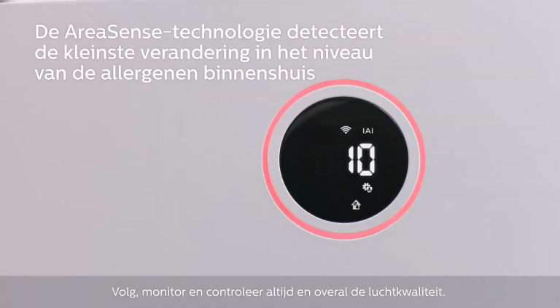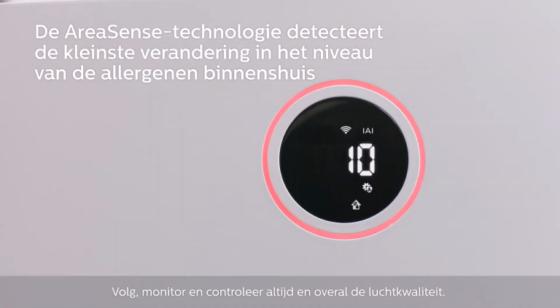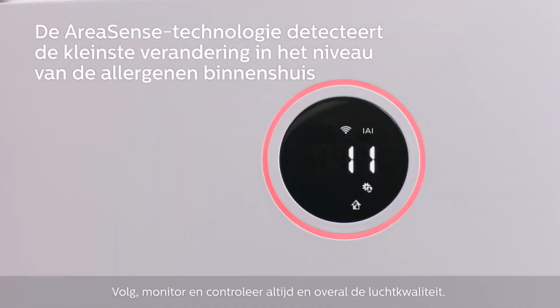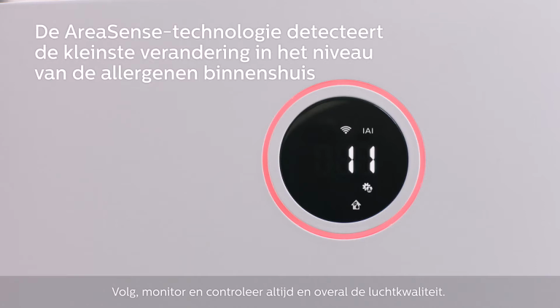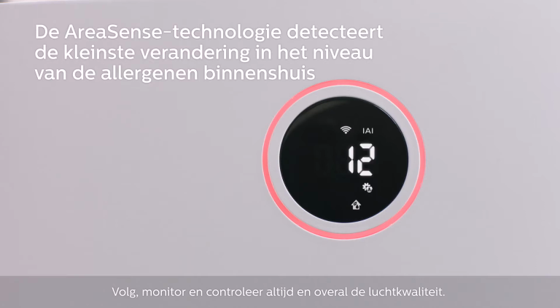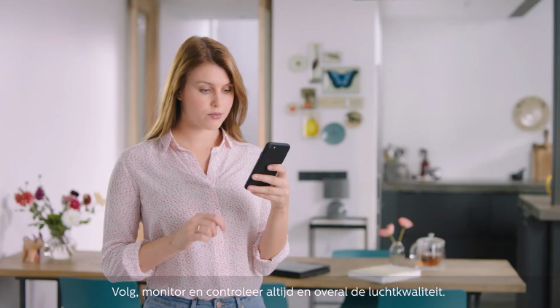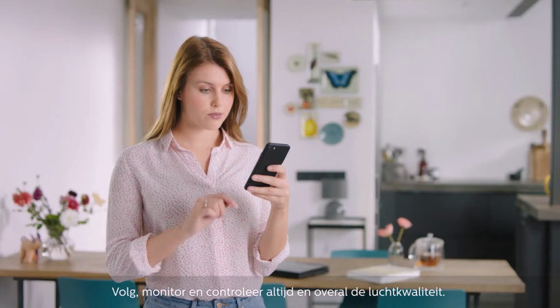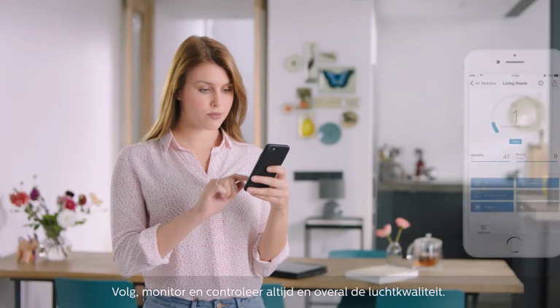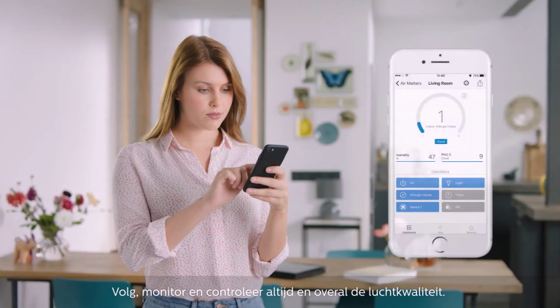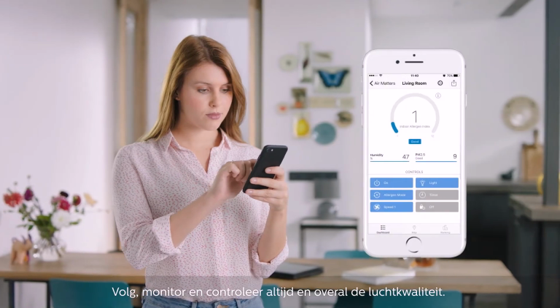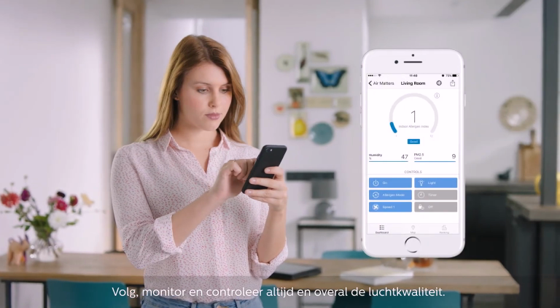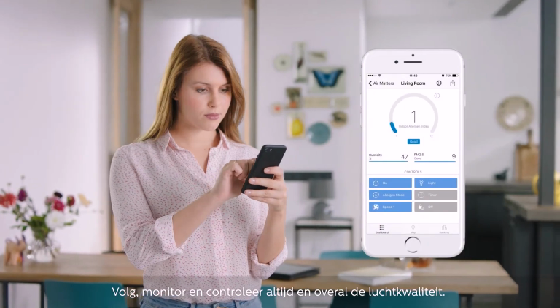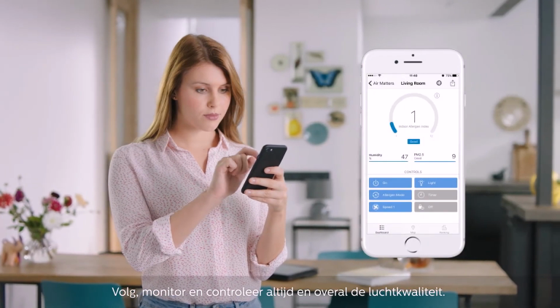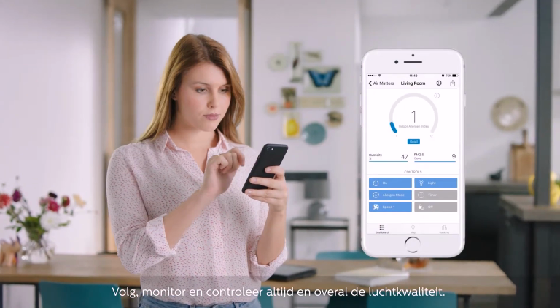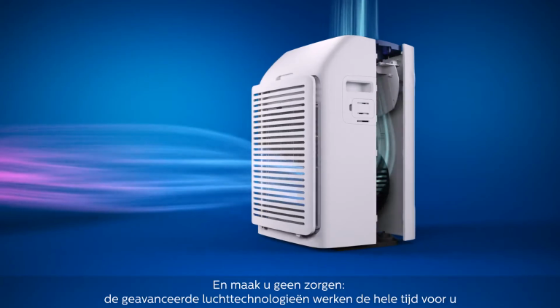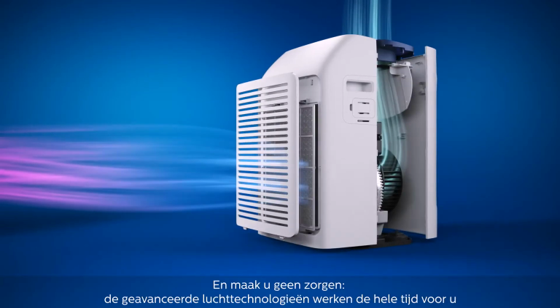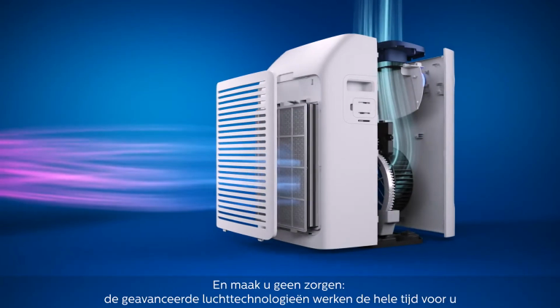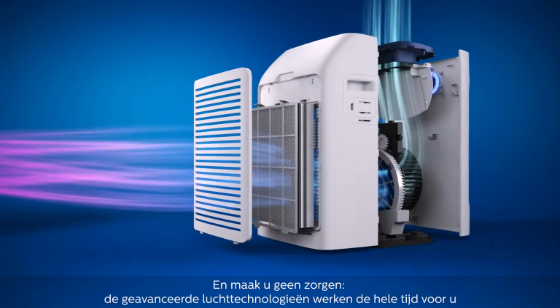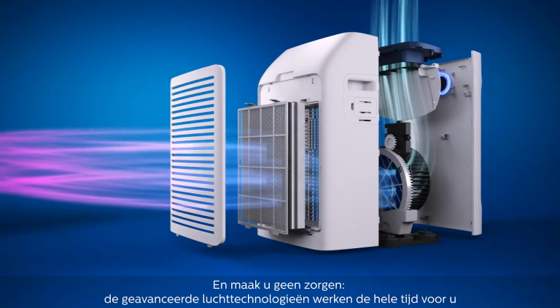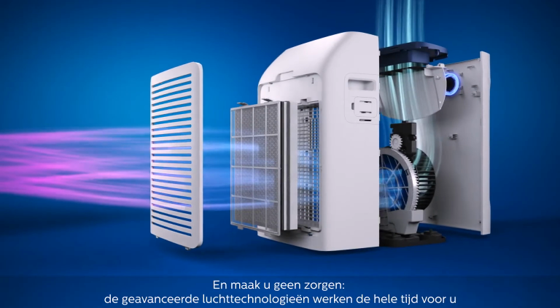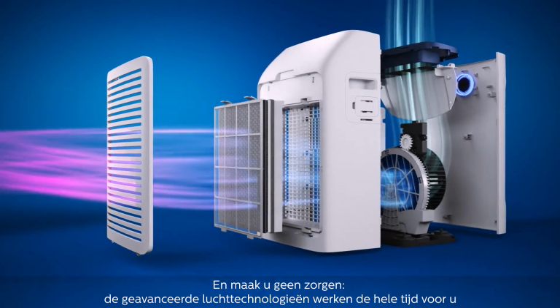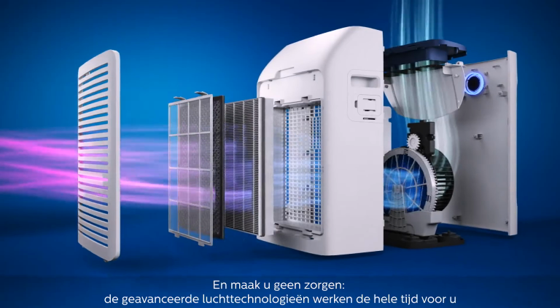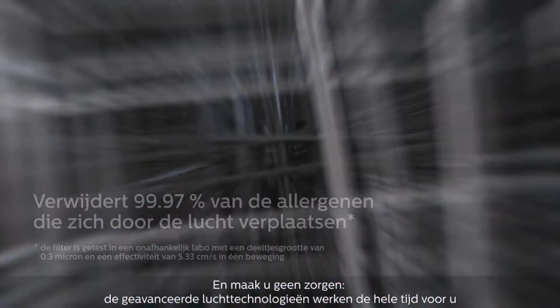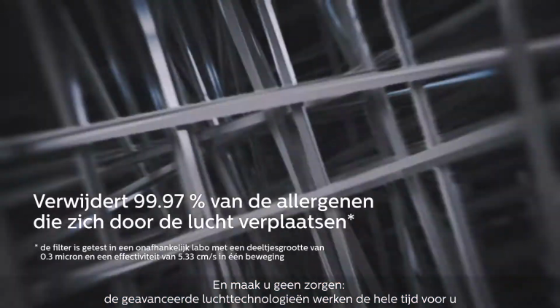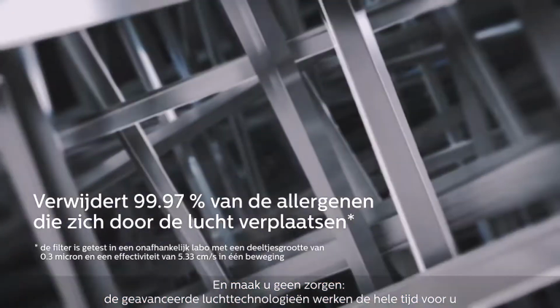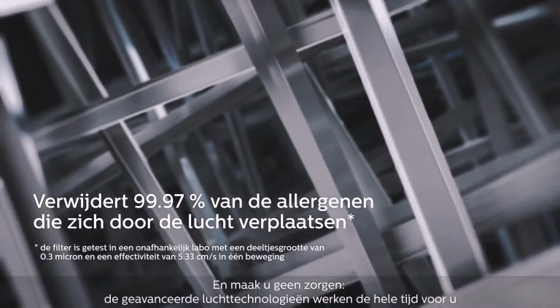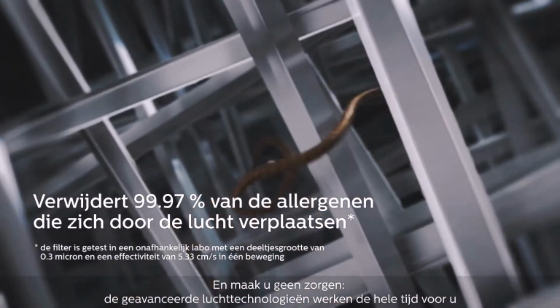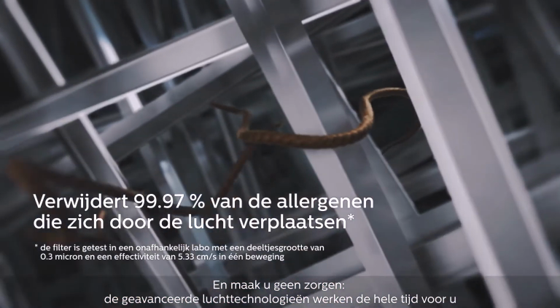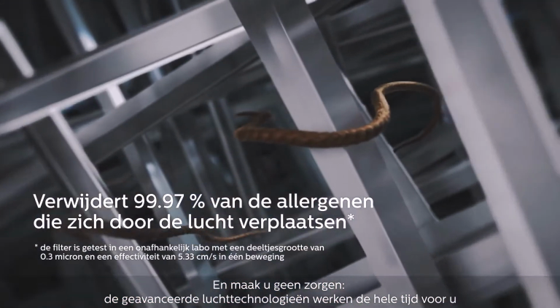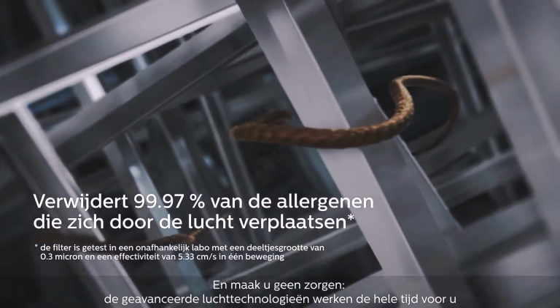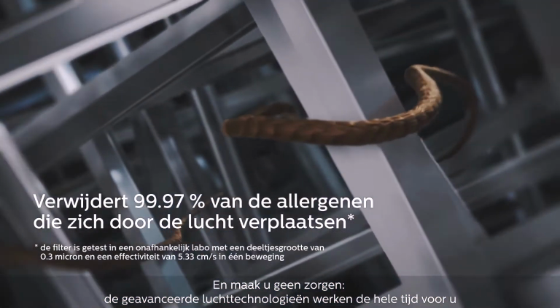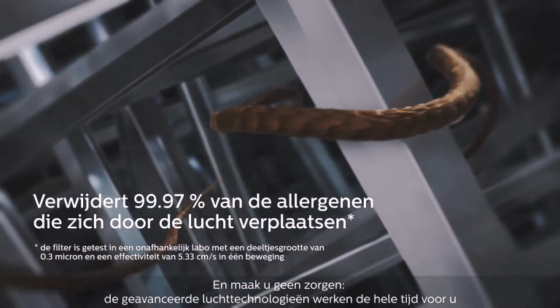Track, monitor, and control air quality anytime, anywhere. And be assured that advanced air technologies are continually working for you.